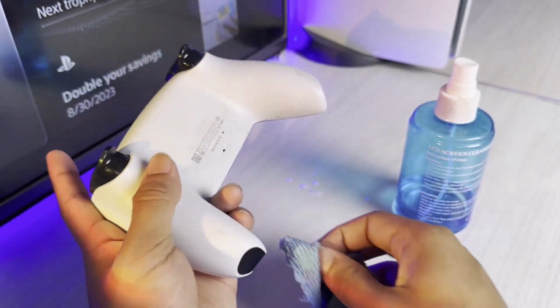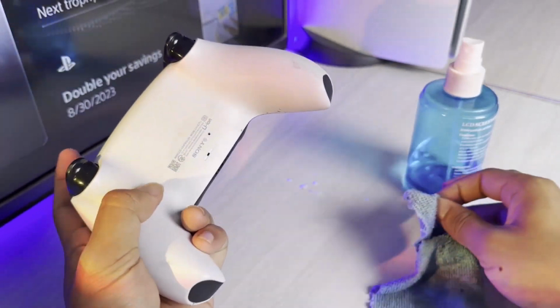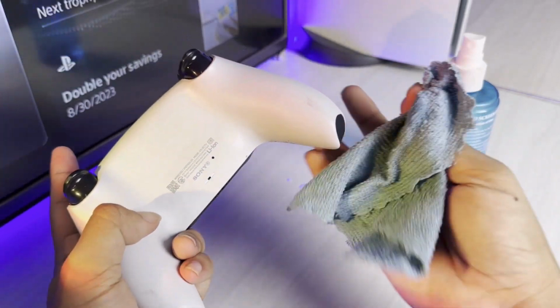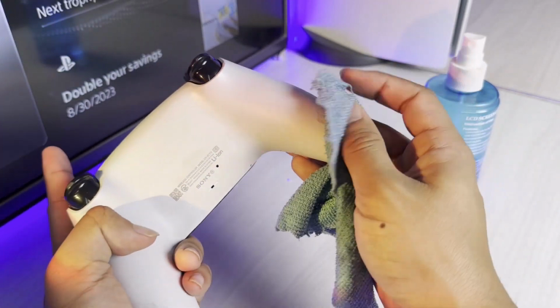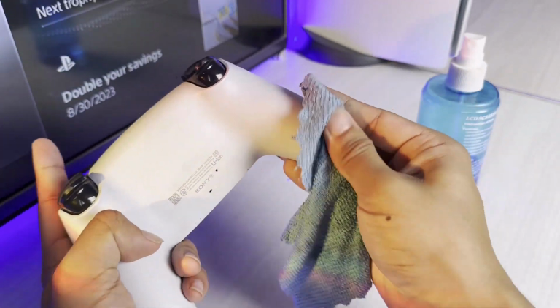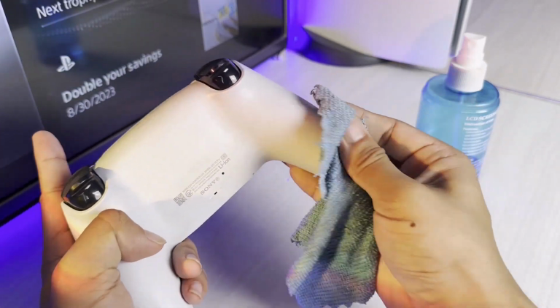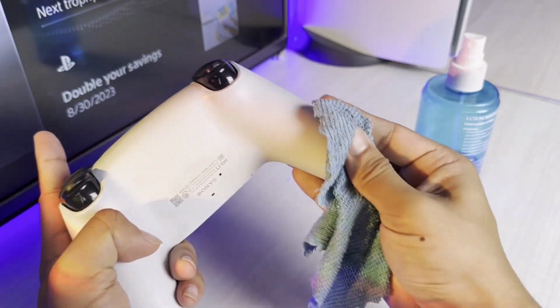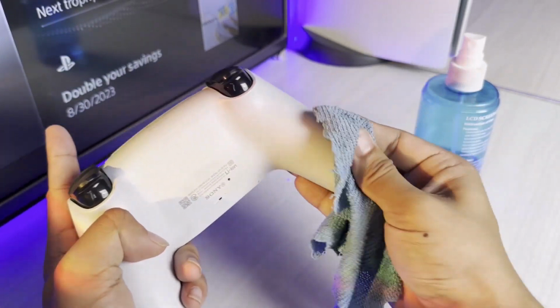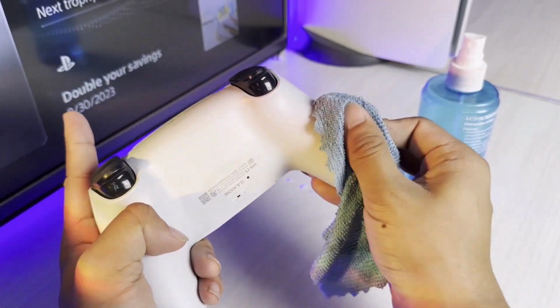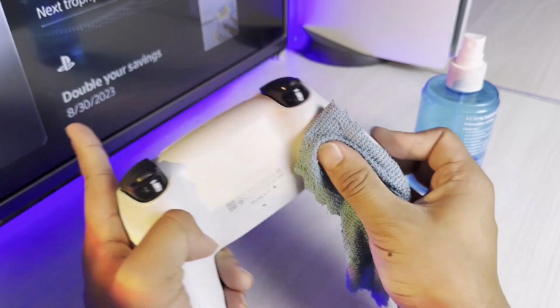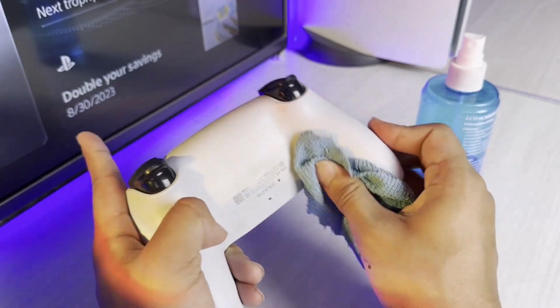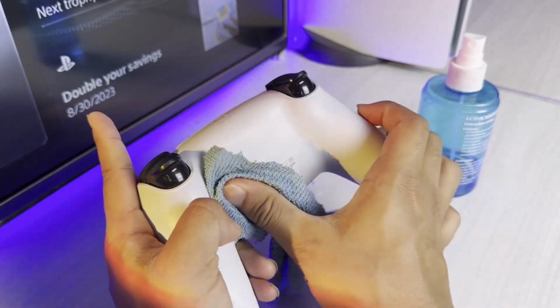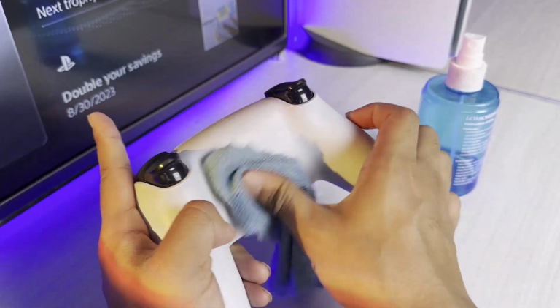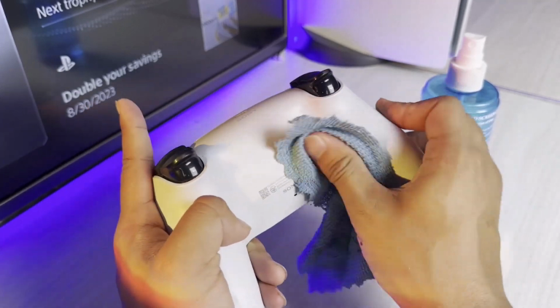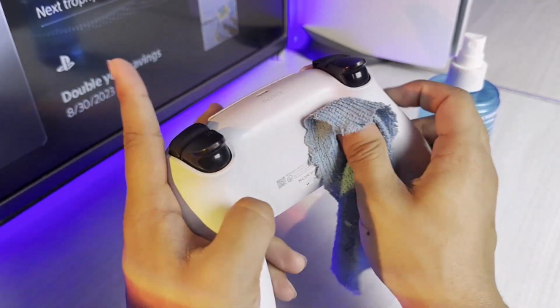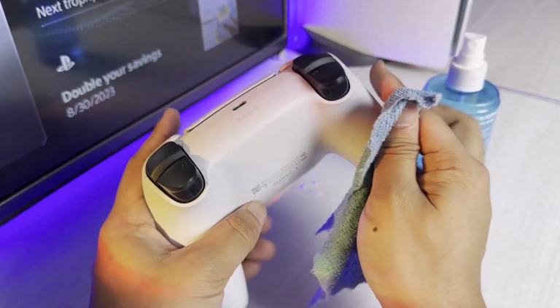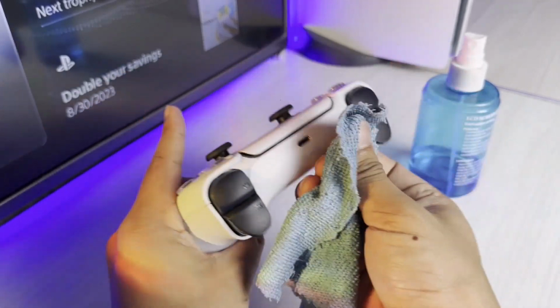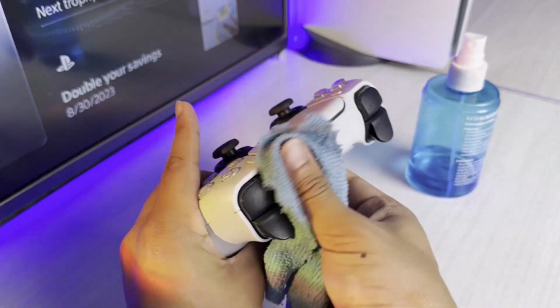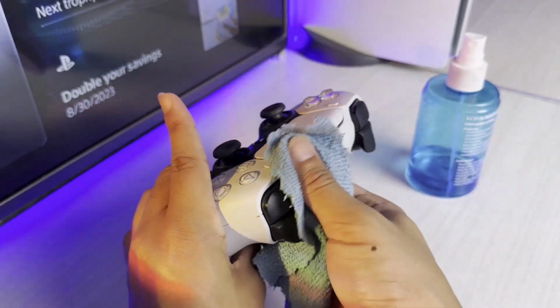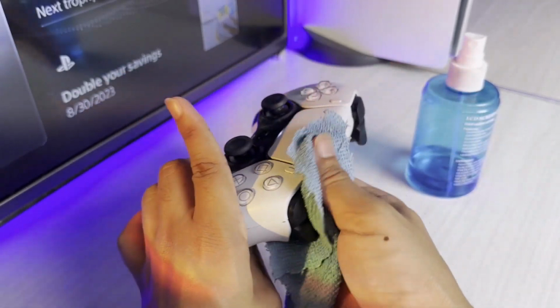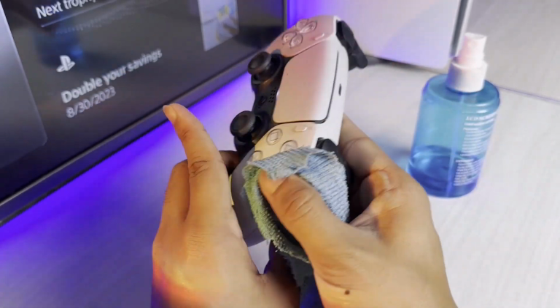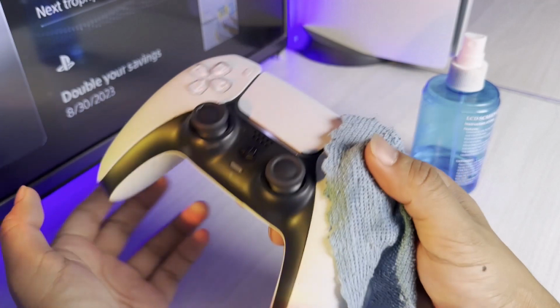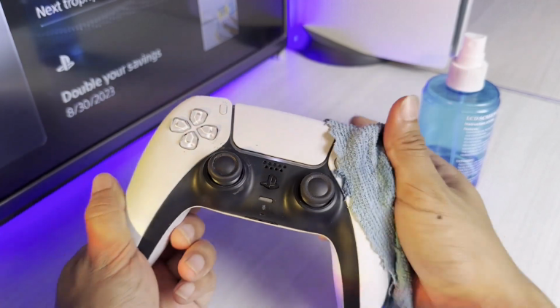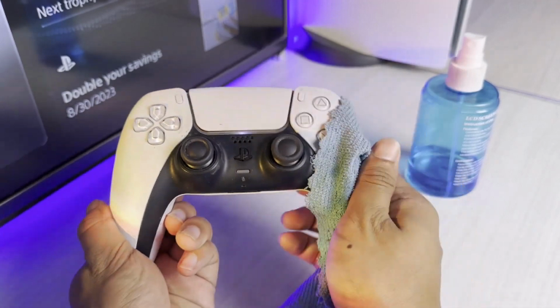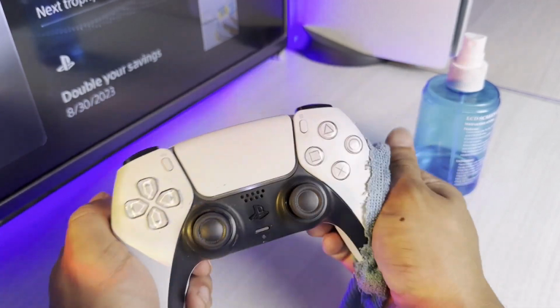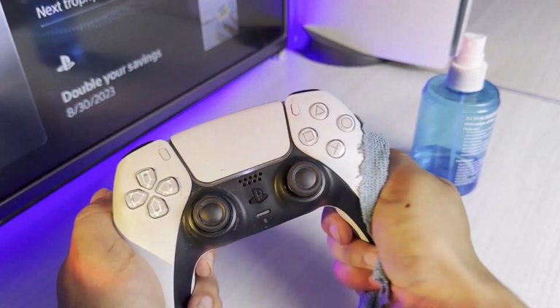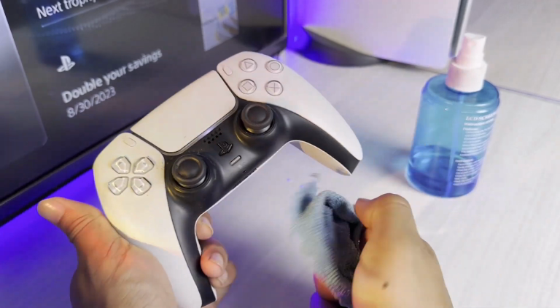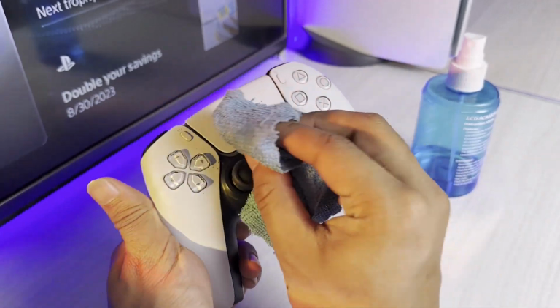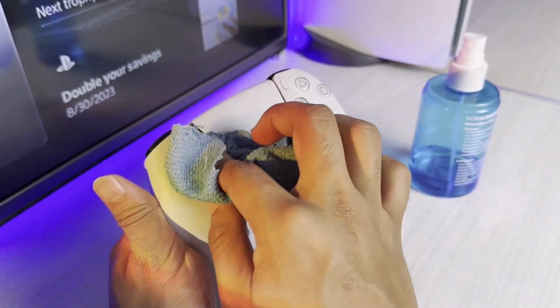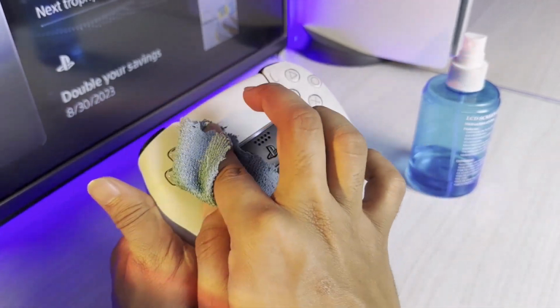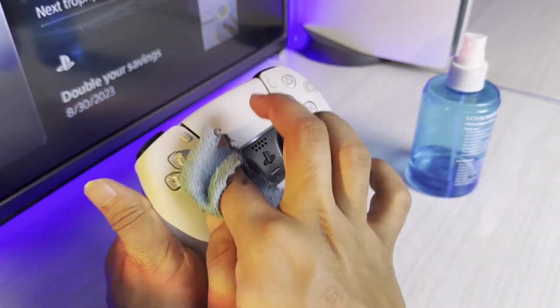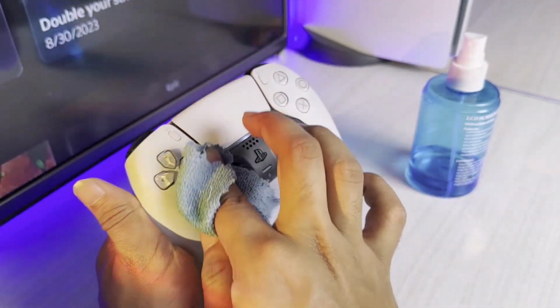If you don't have this kind of cleaning liquid at home, you can also just use plain water. Soak the cloth properly, make it wet, wipe the controller down, and you should be good to go.